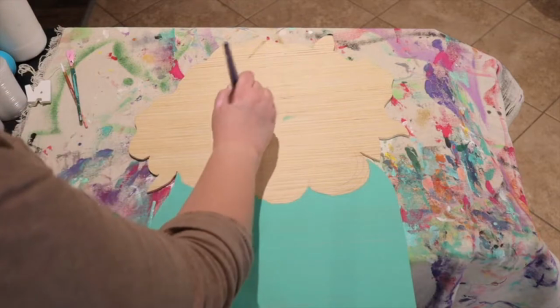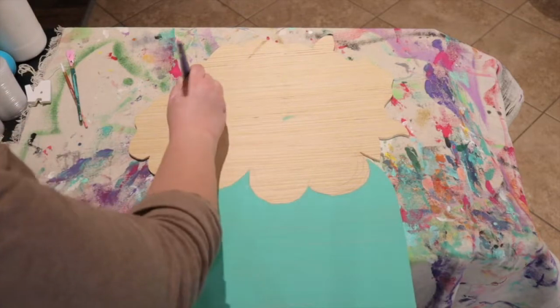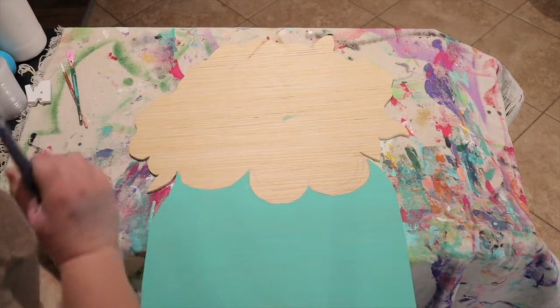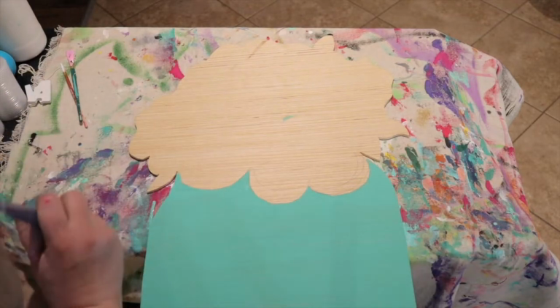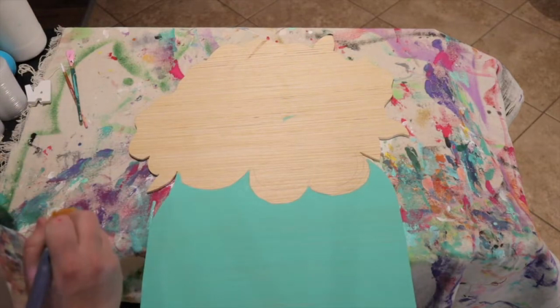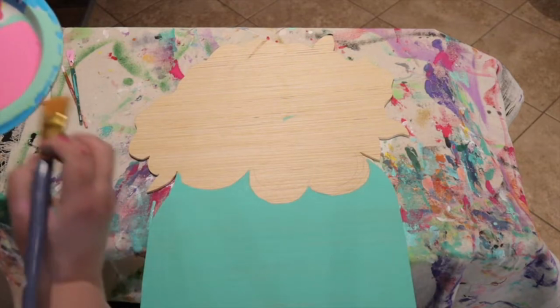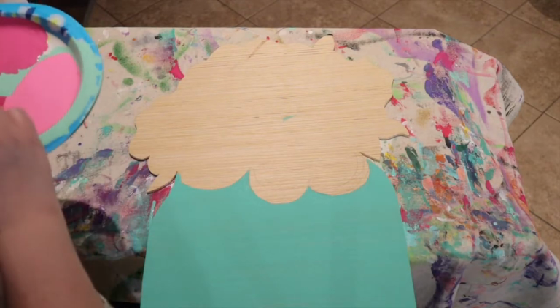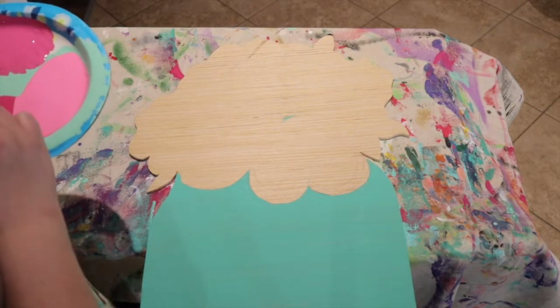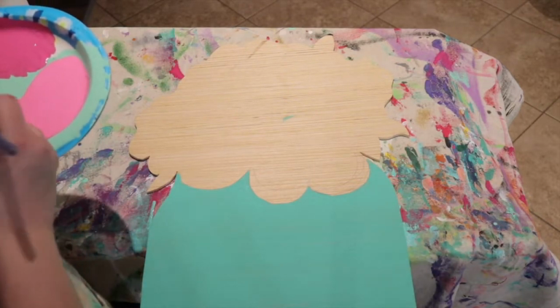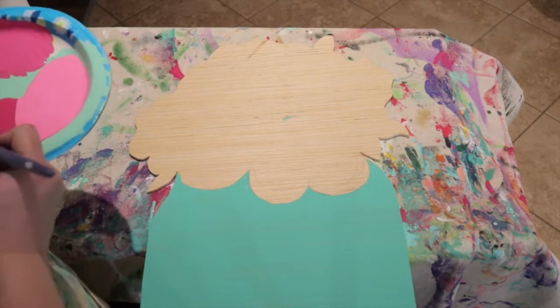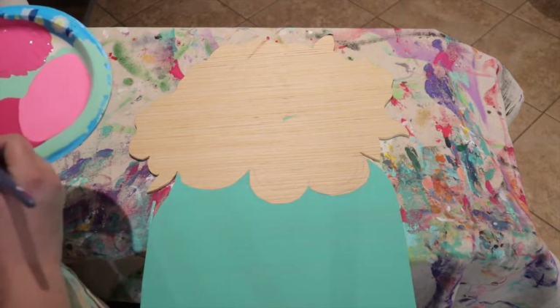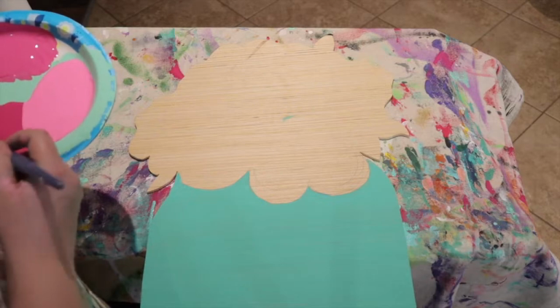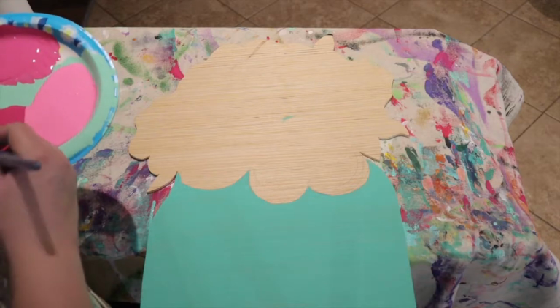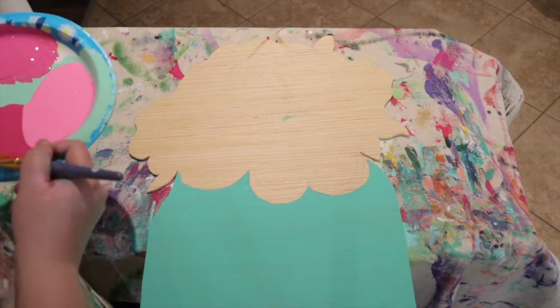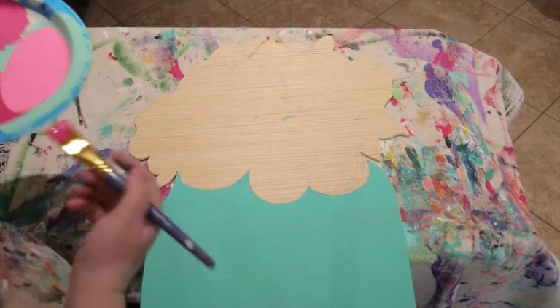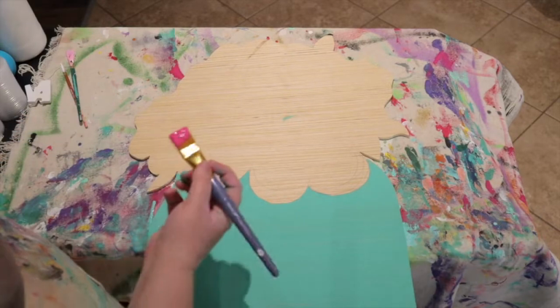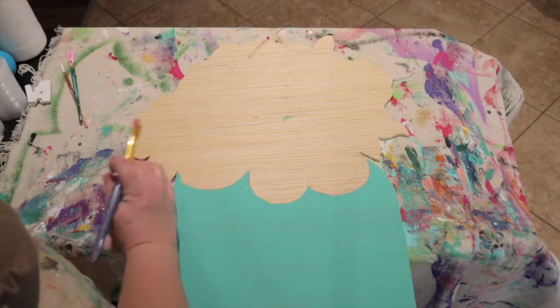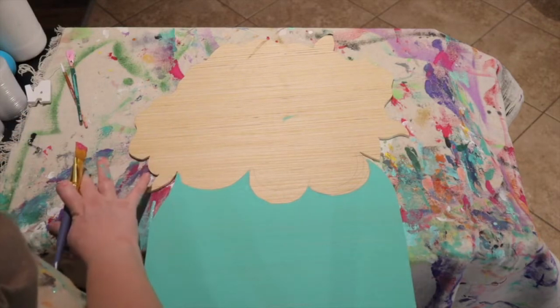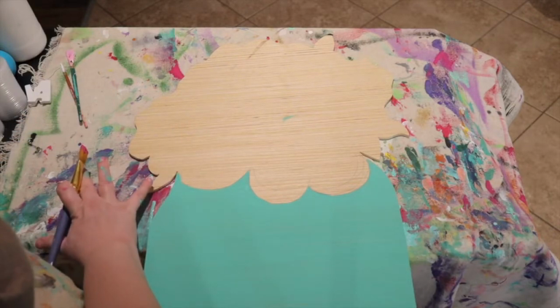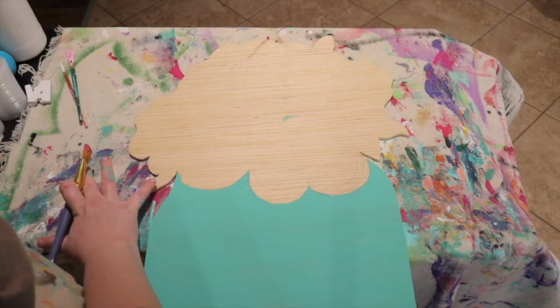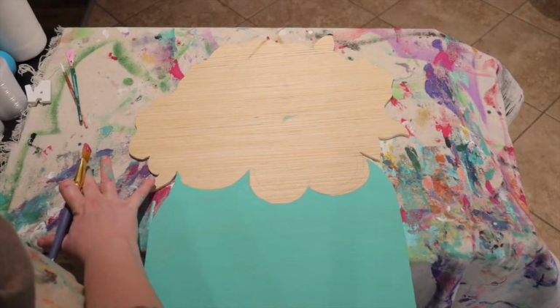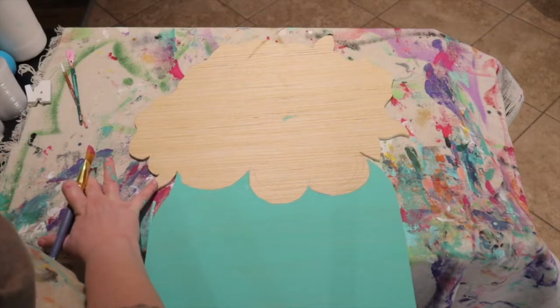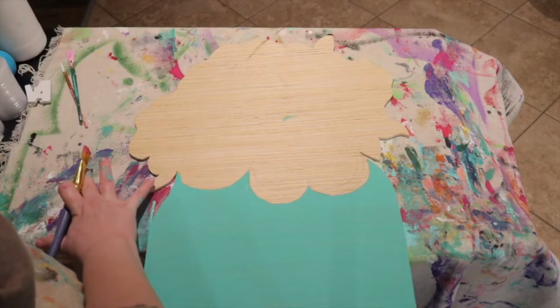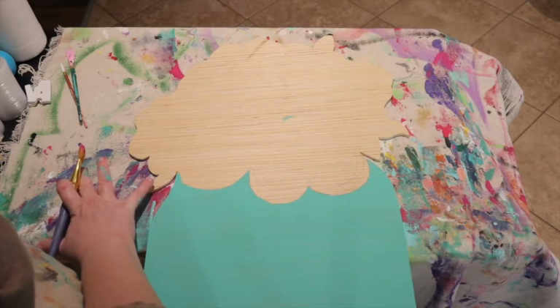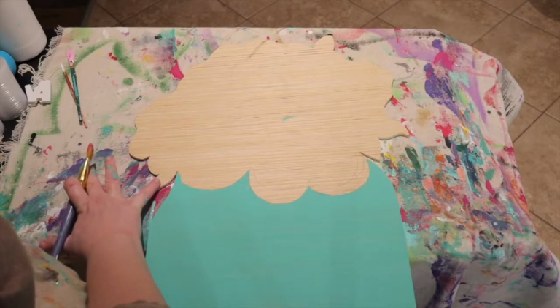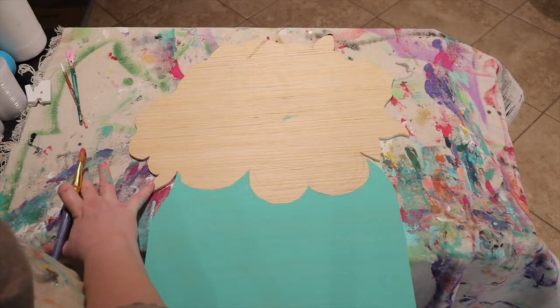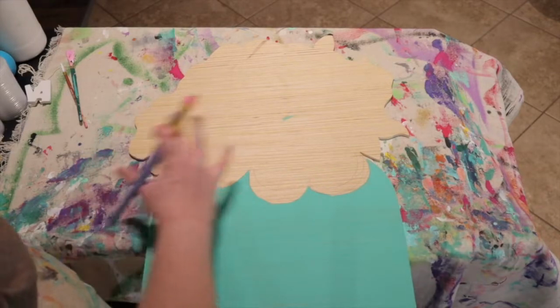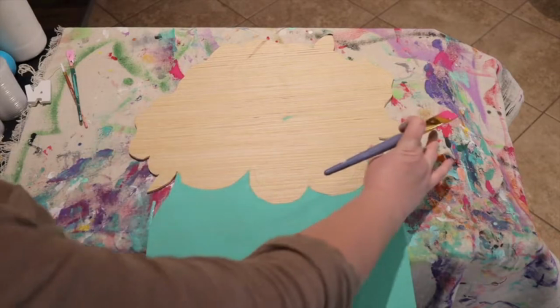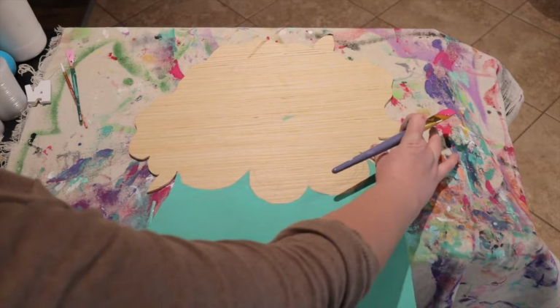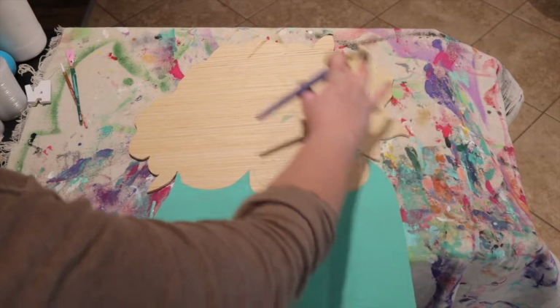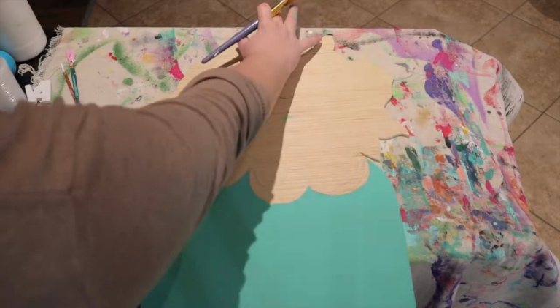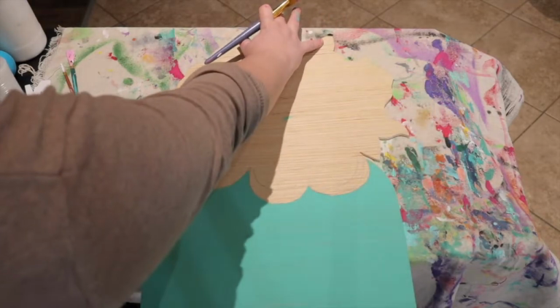The first thing you're going to do is outline where exactly you want your flowers, using the darkest pink you have. Make sure you leave the leaves alone — there should be one over here, two over here, and one up above. Don't paint those.